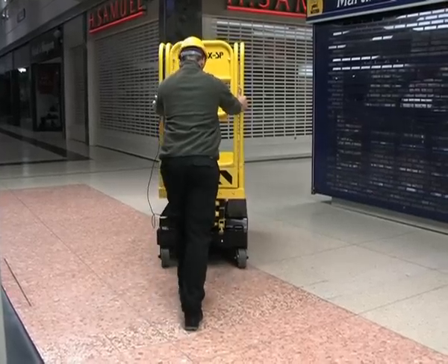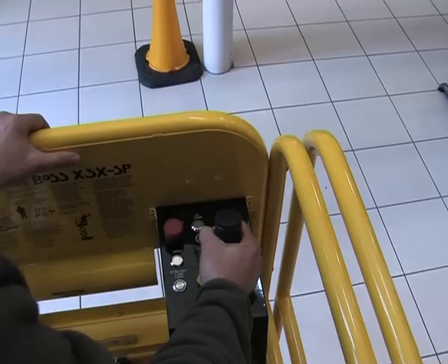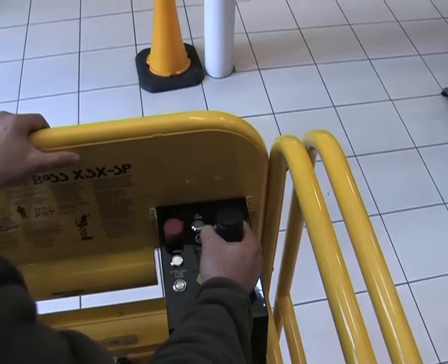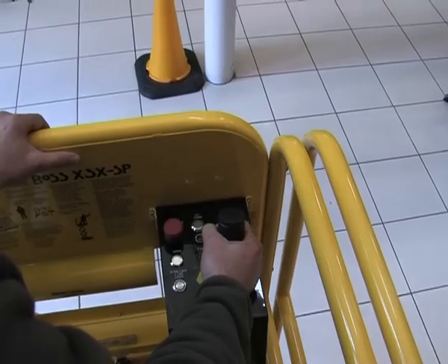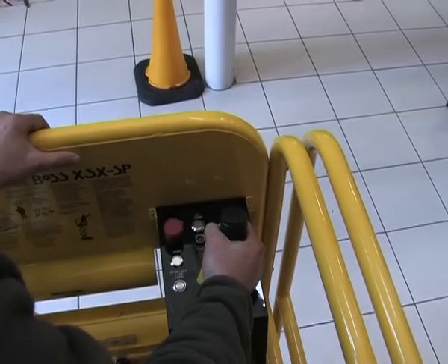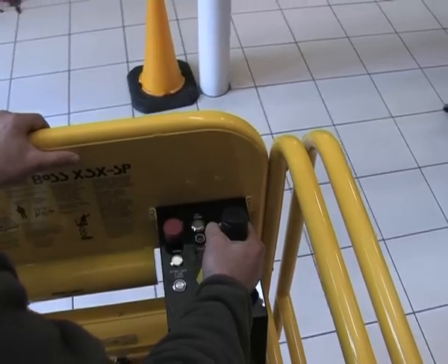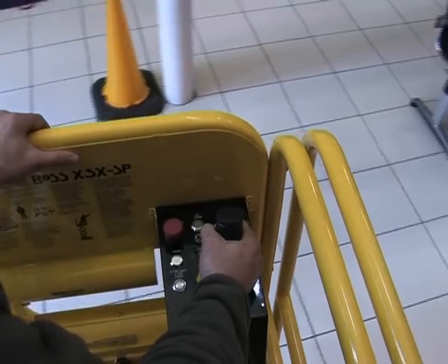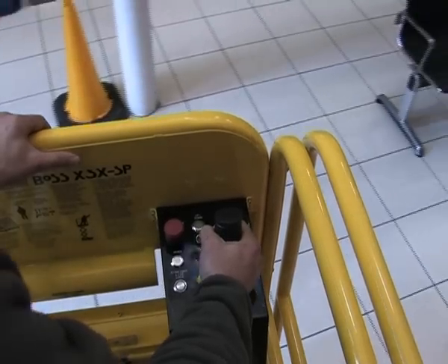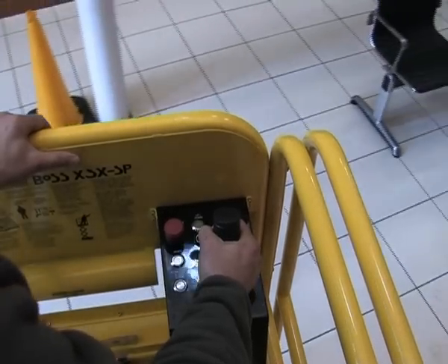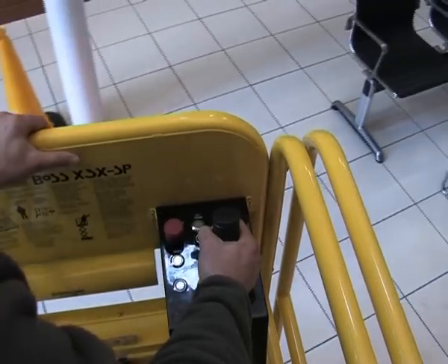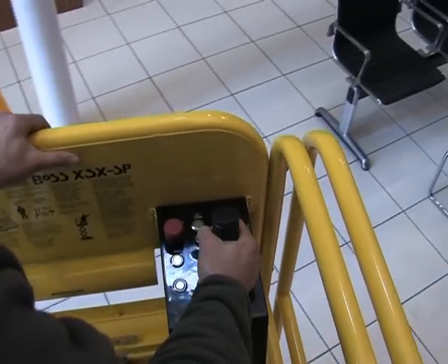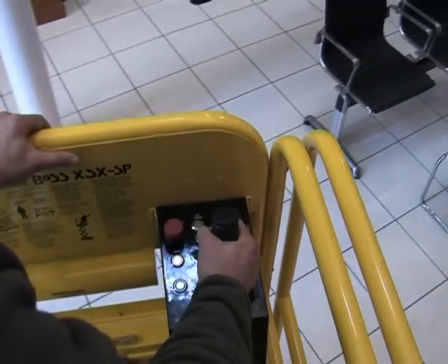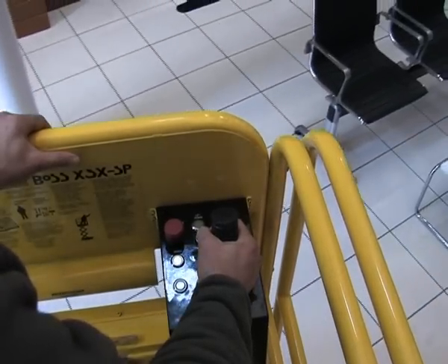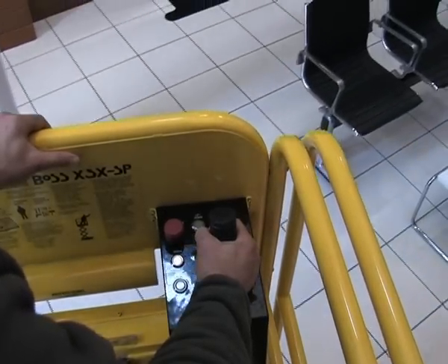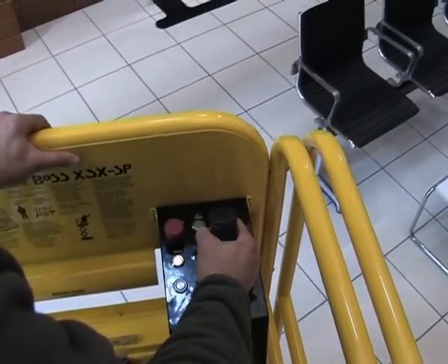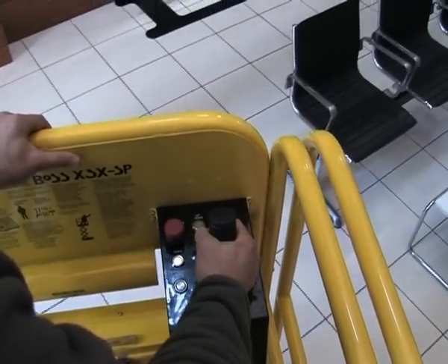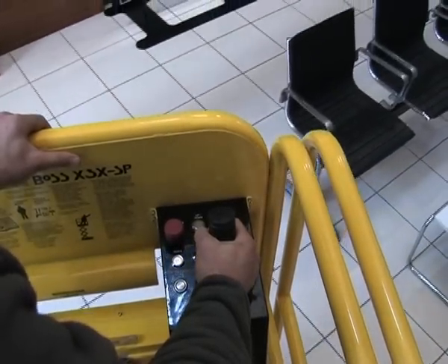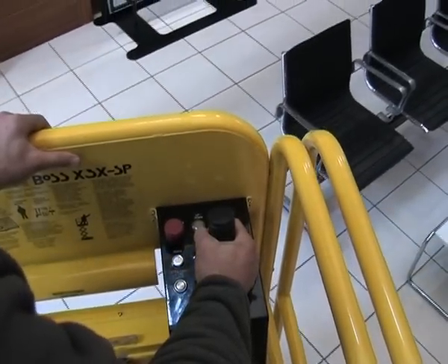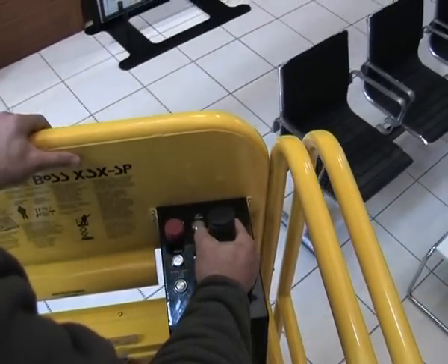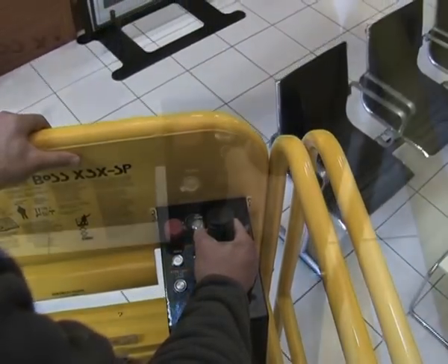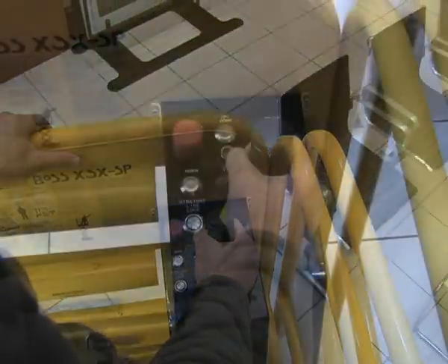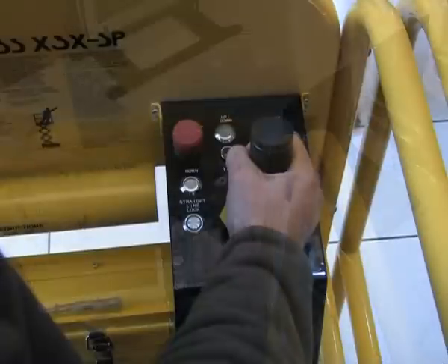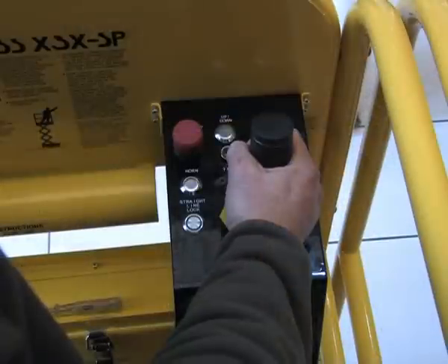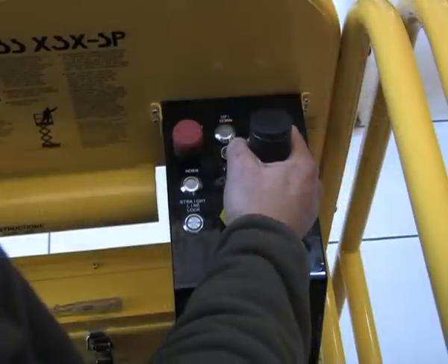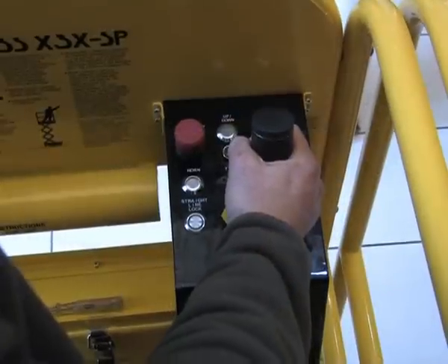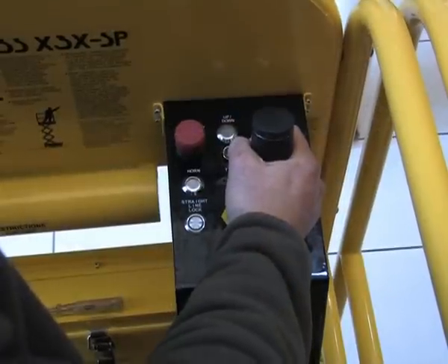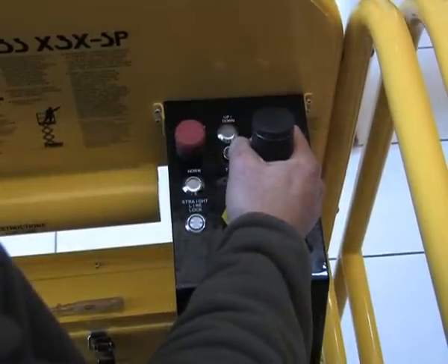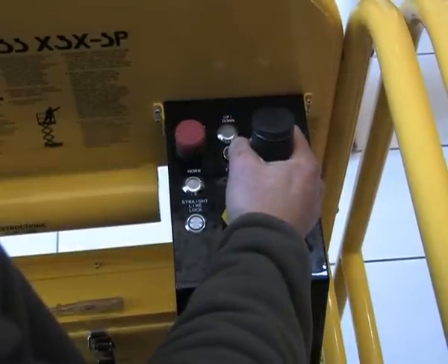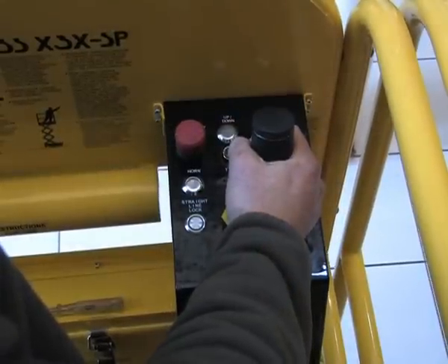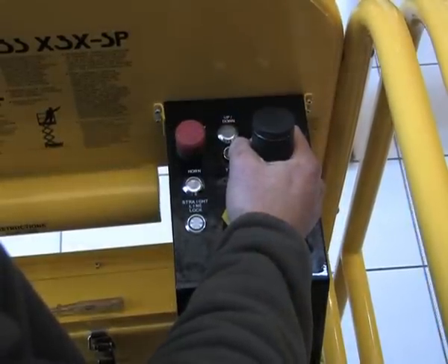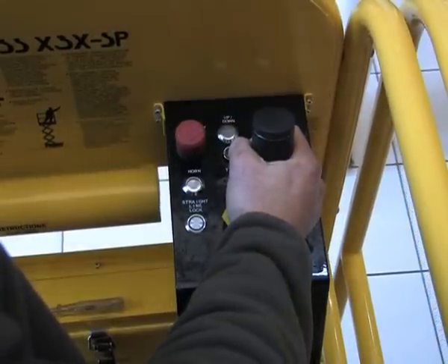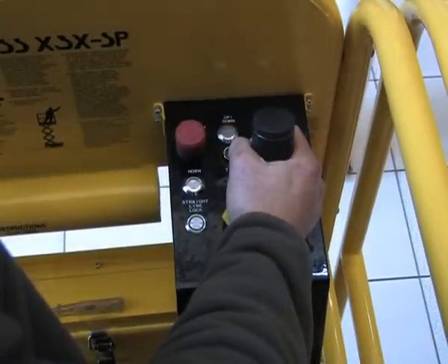The BOSS SP handset has a number of features including the straight-line locking switch, tilt and overload indicators, and the up, down and drive selectors with a 5-second timeout.